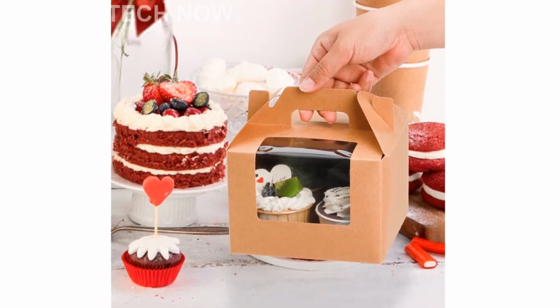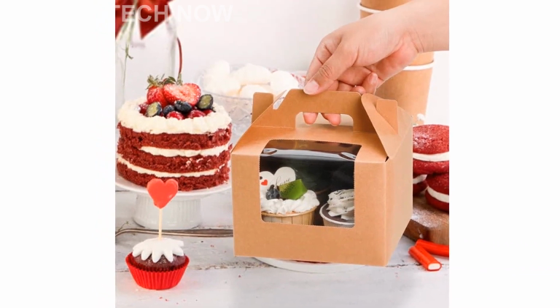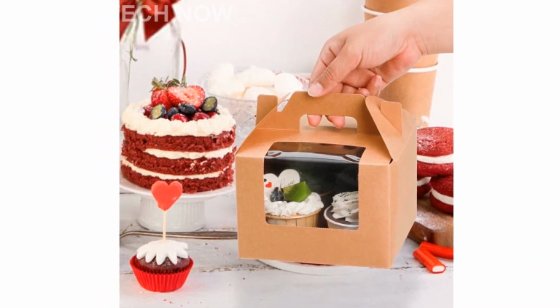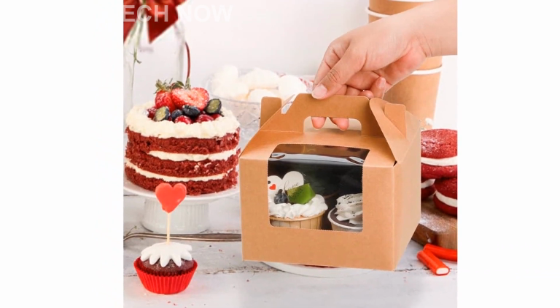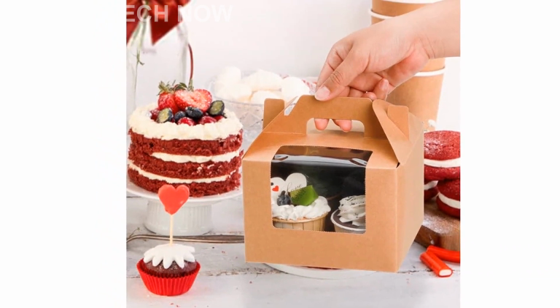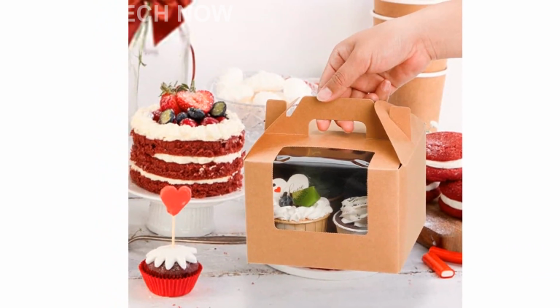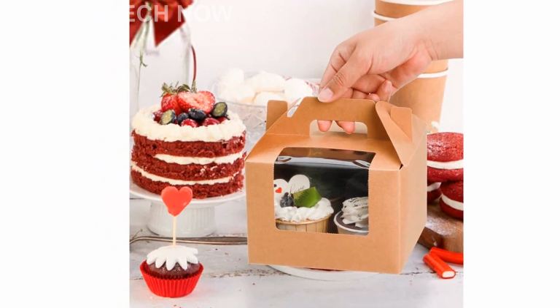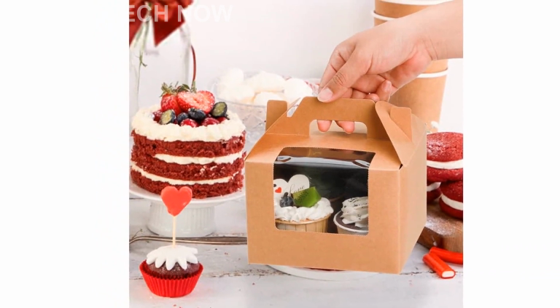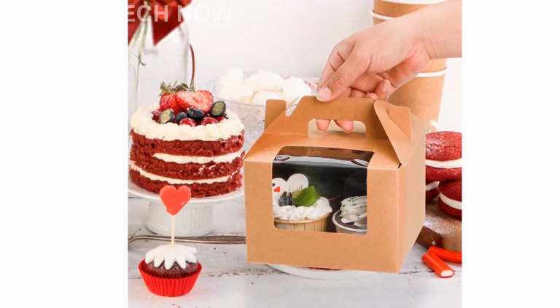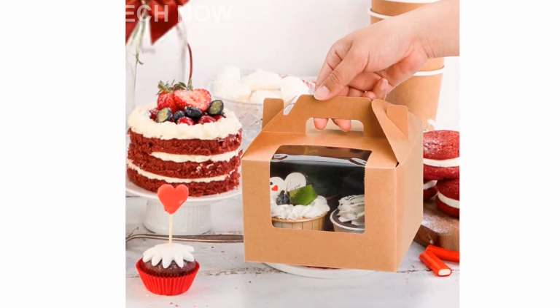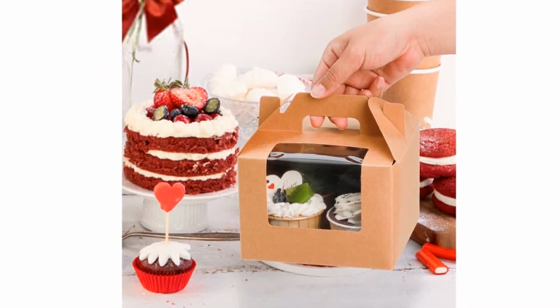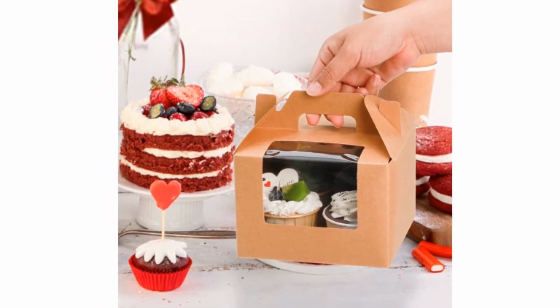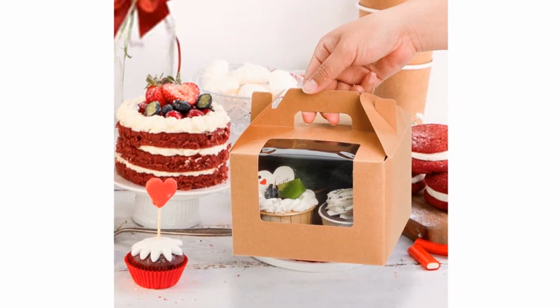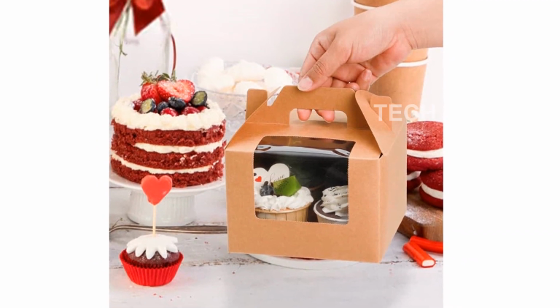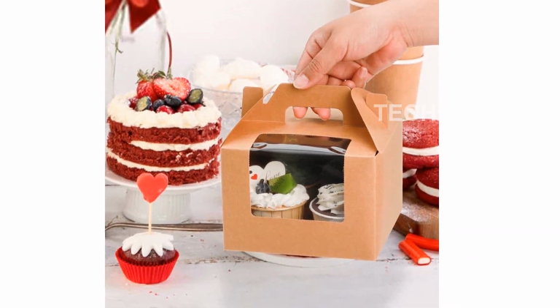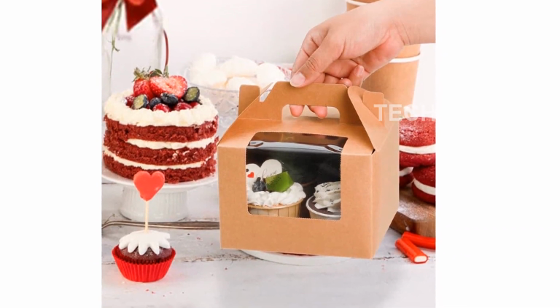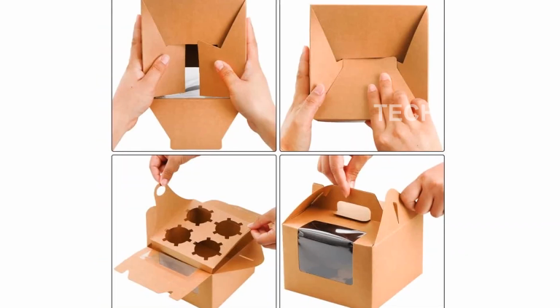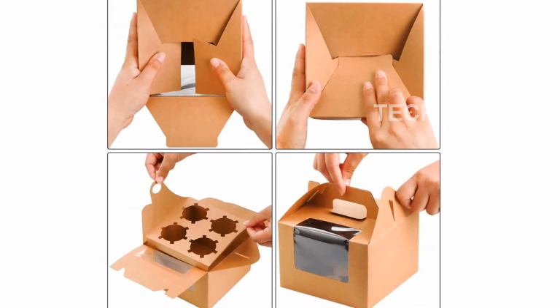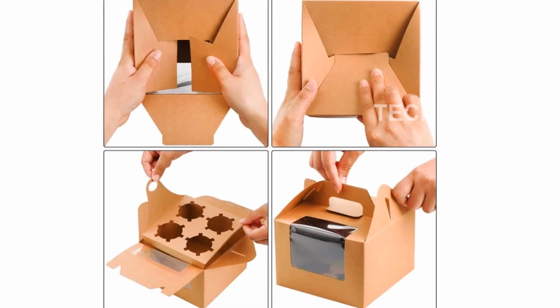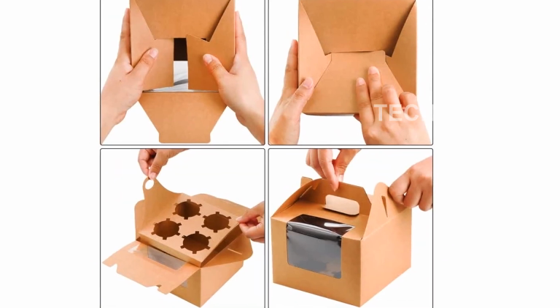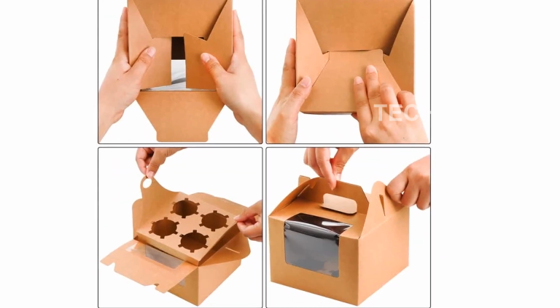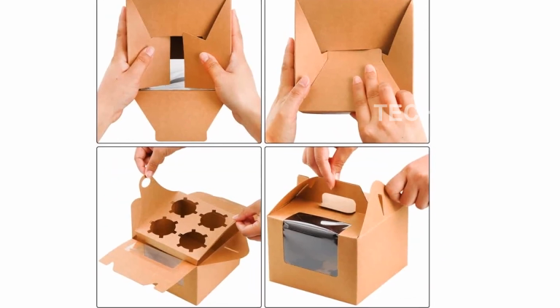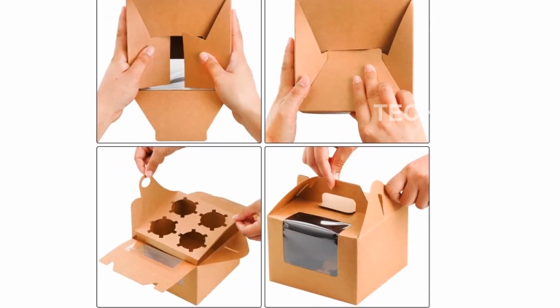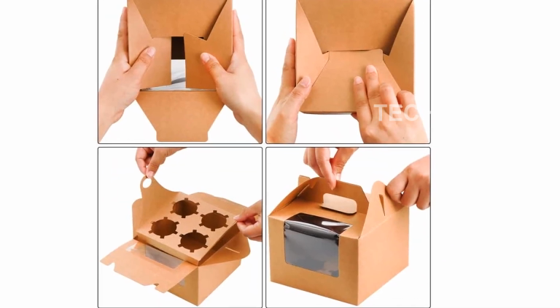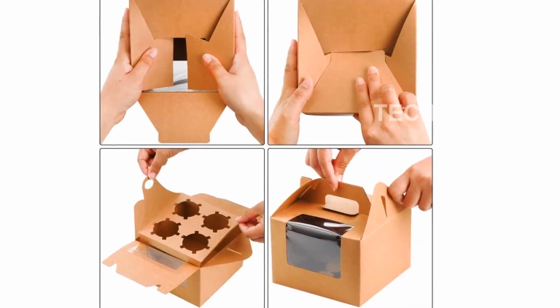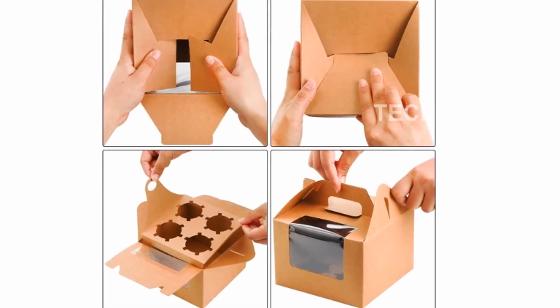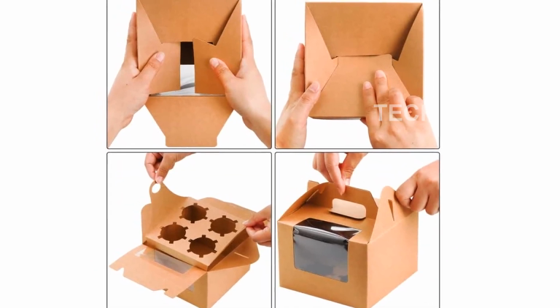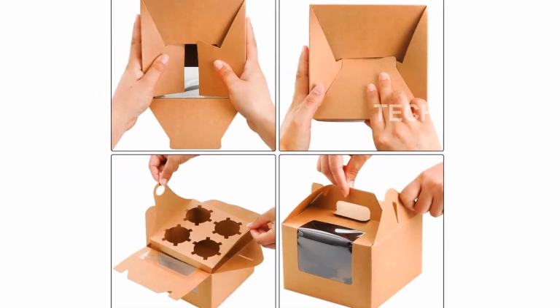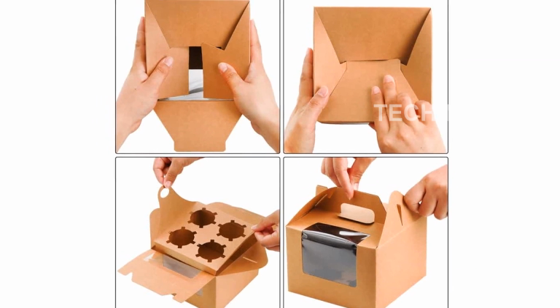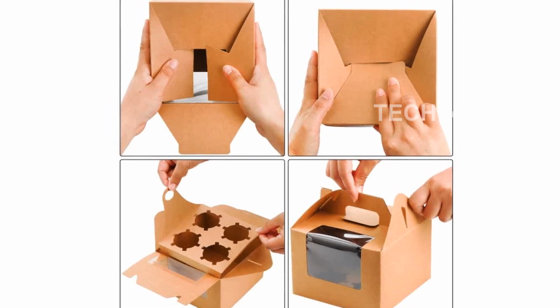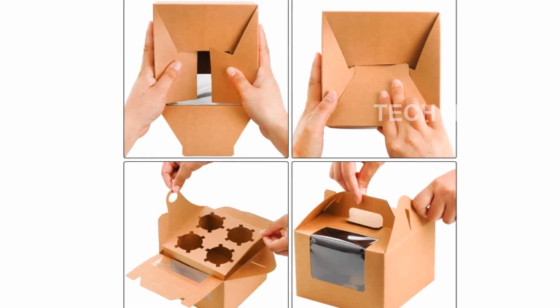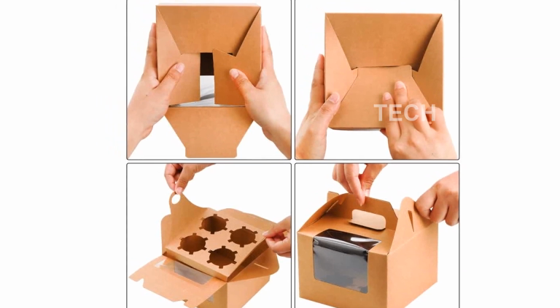Not only are these cupcake boxes ideal for transporting cupcakes, but they are also versatile enough to be used for other desserts such as small cakes, pies, pastries, donuts, cookies, and more.